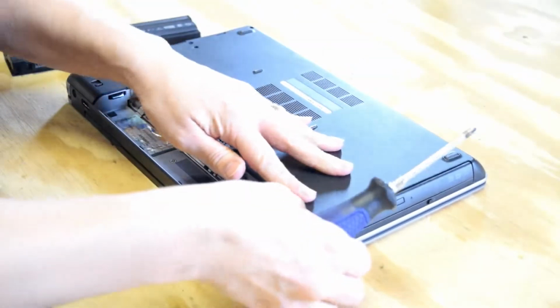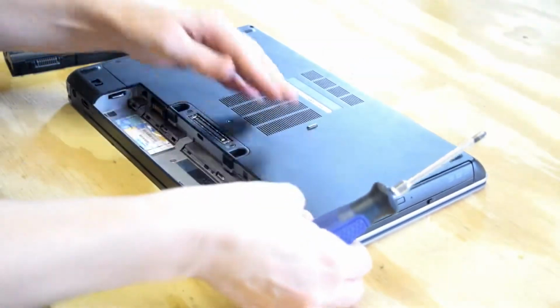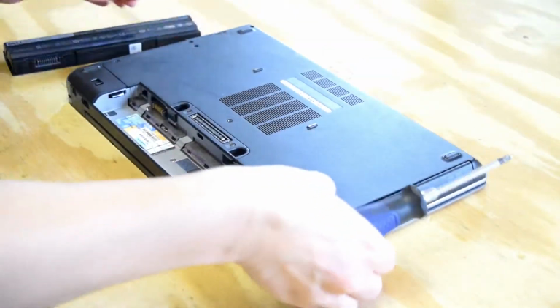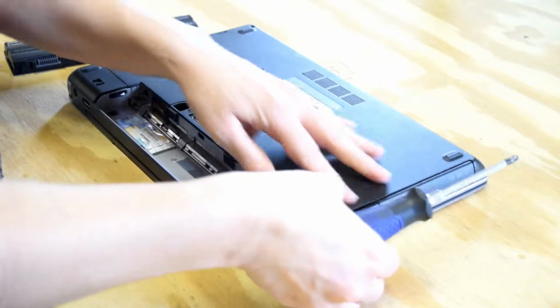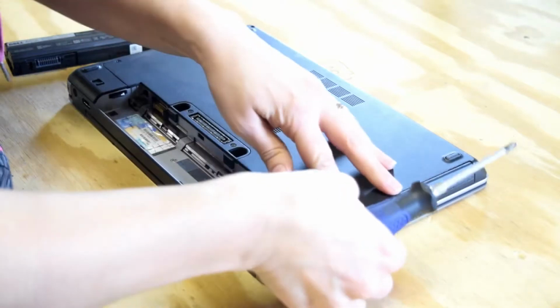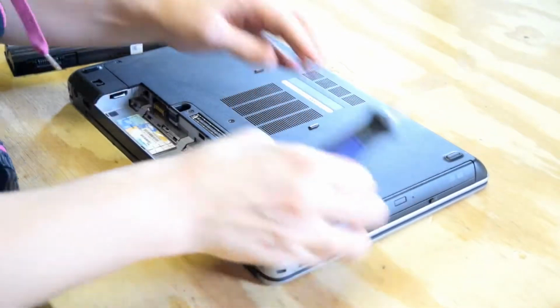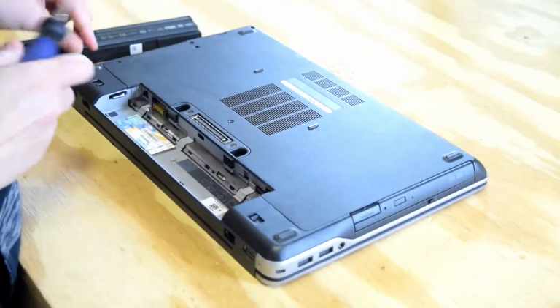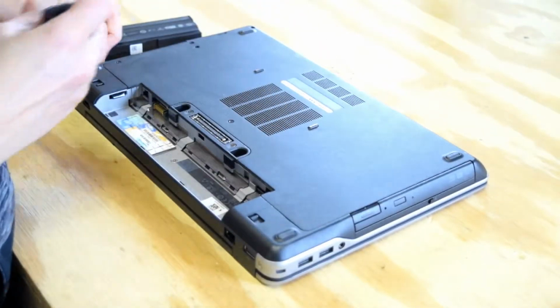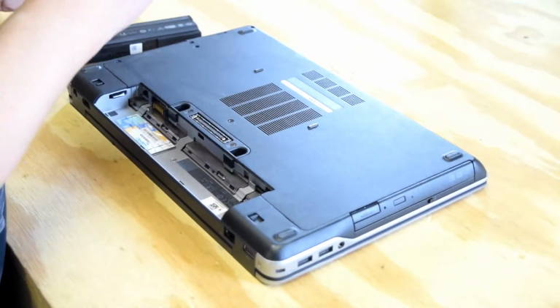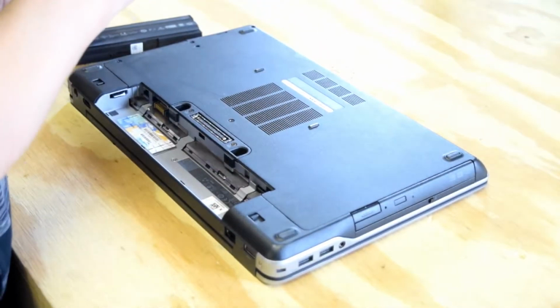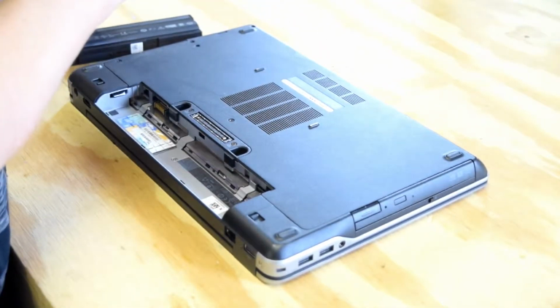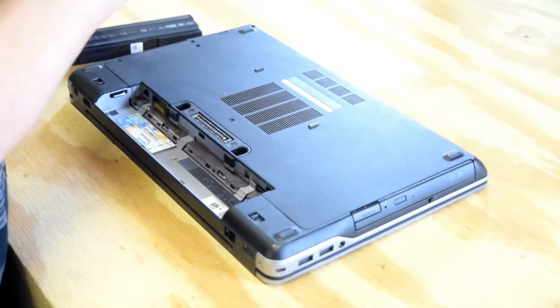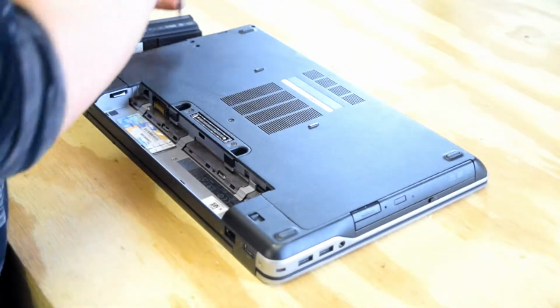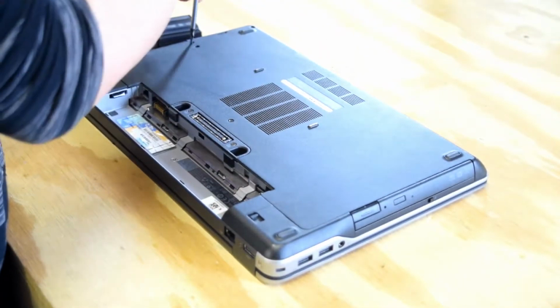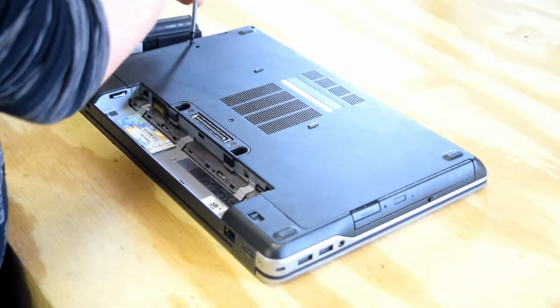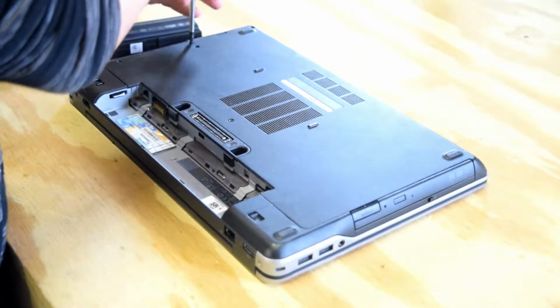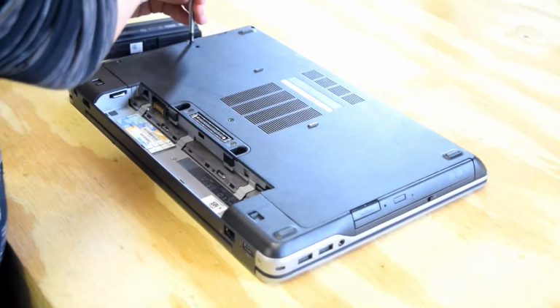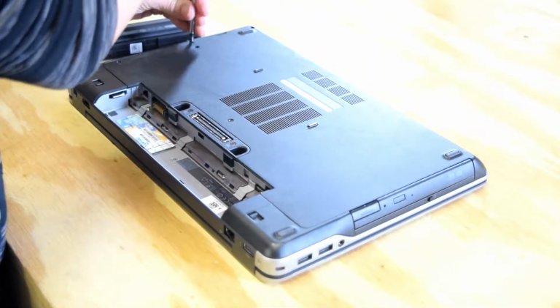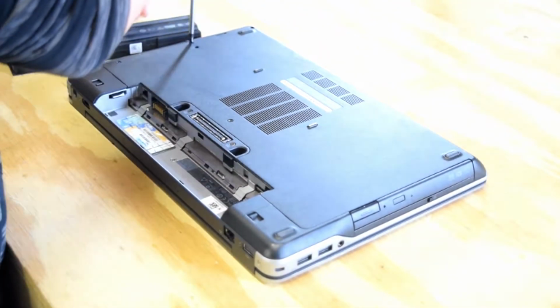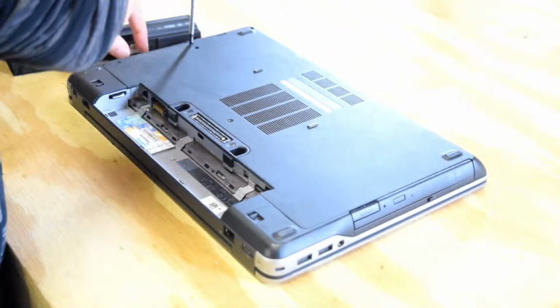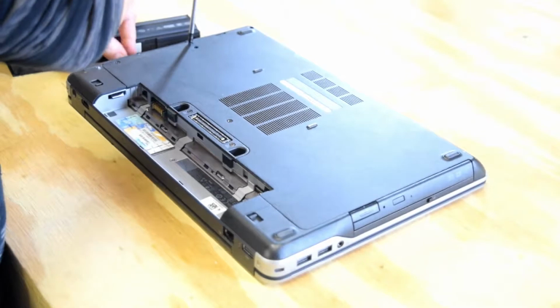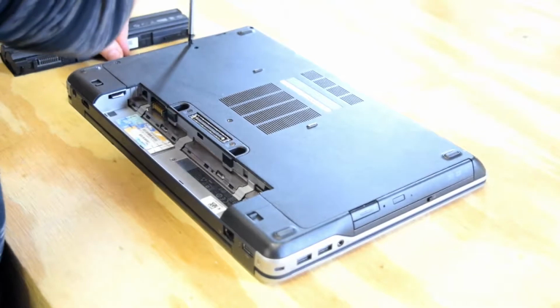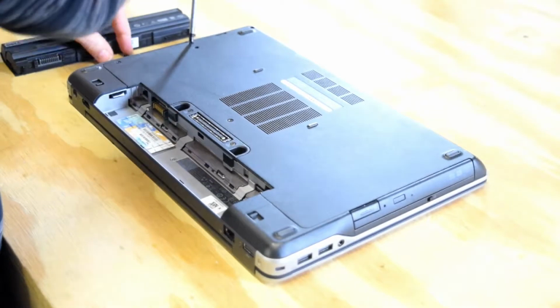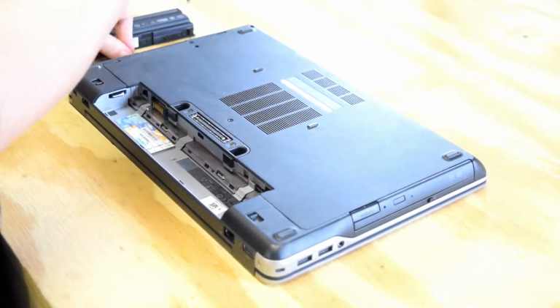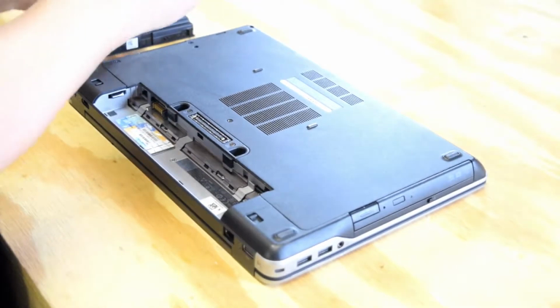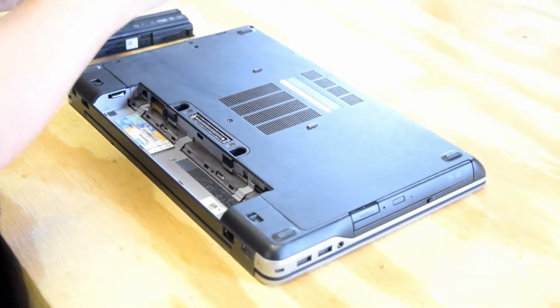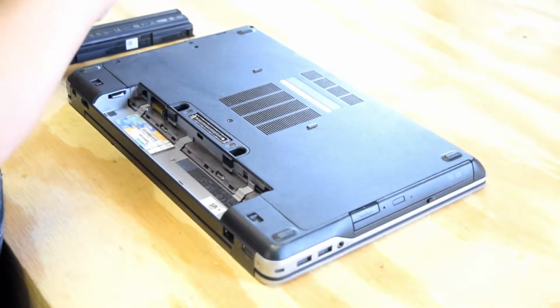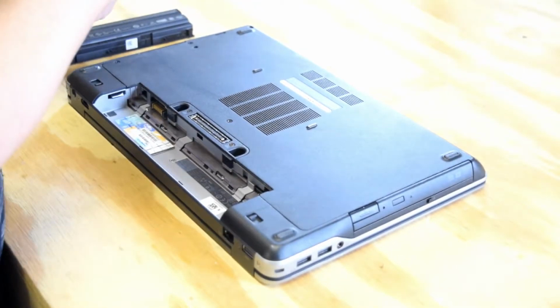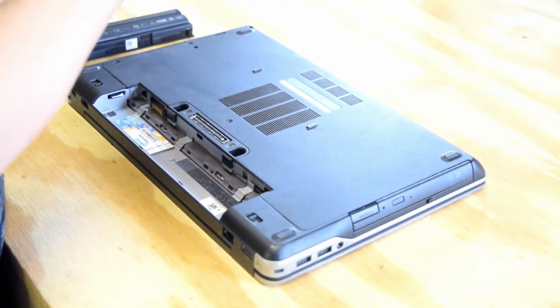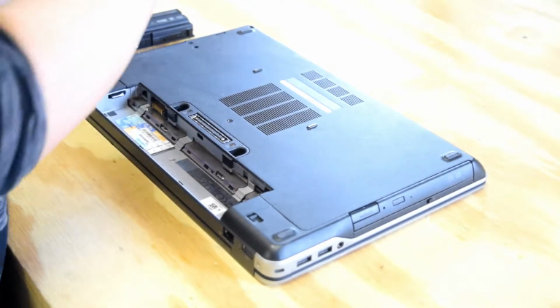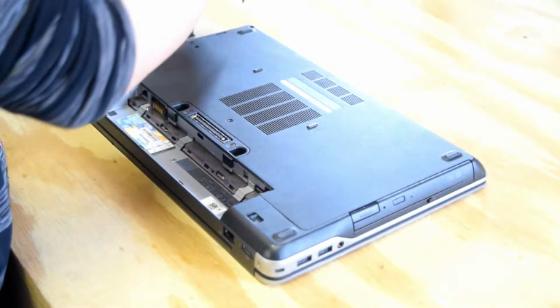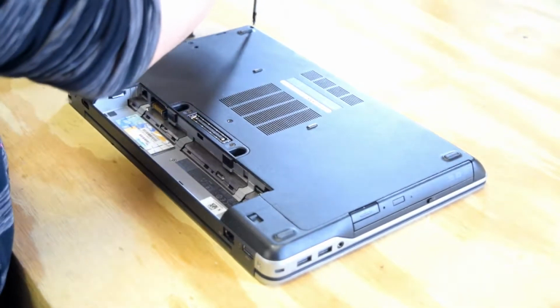On the right side it just snaps in place. On the left side, three screws and one in the center. And that's all it is to getting in to change the memory.